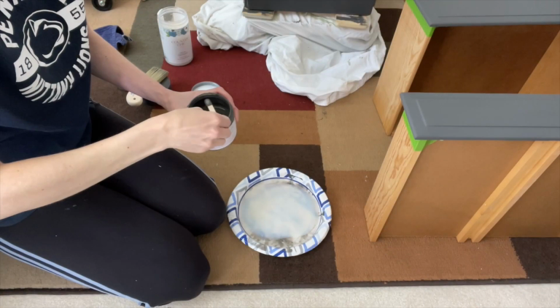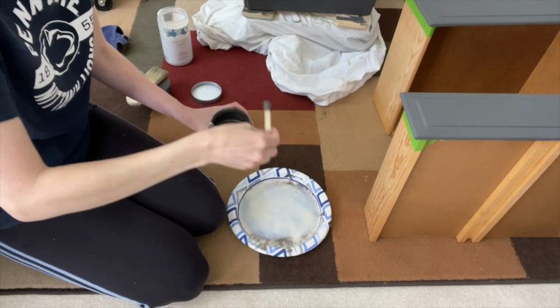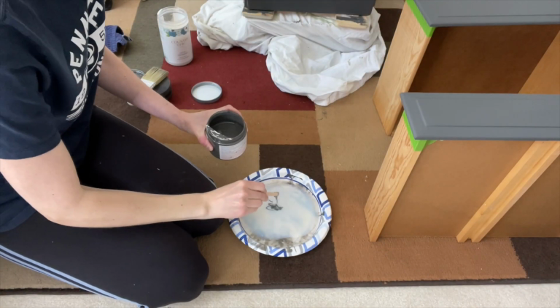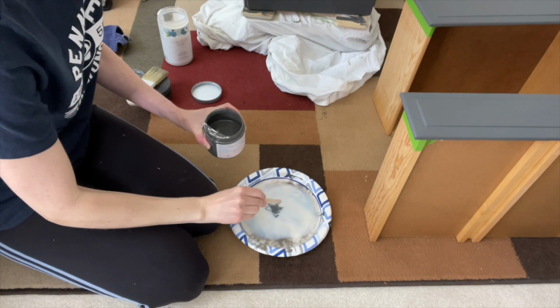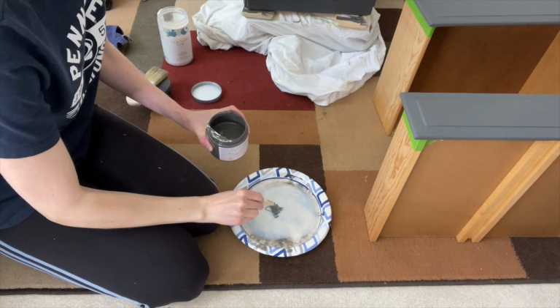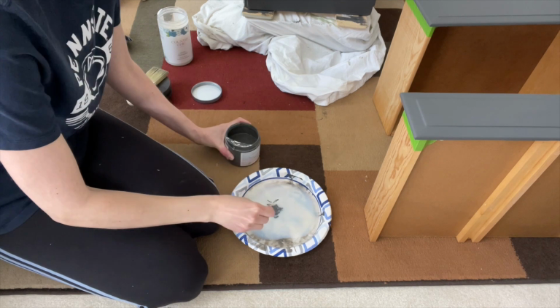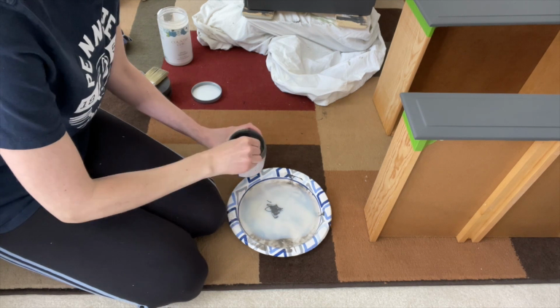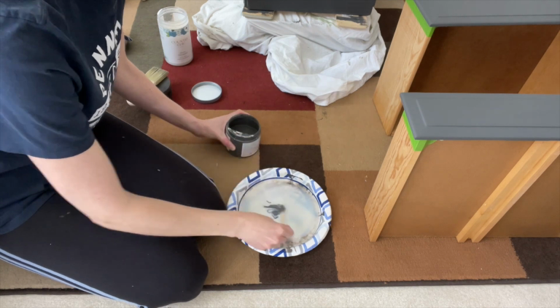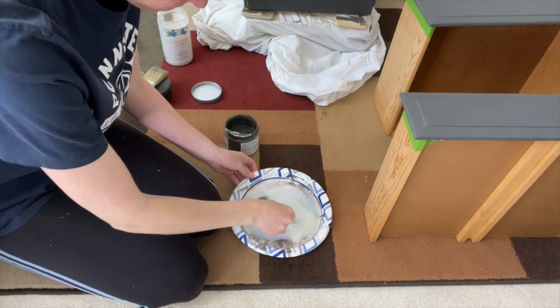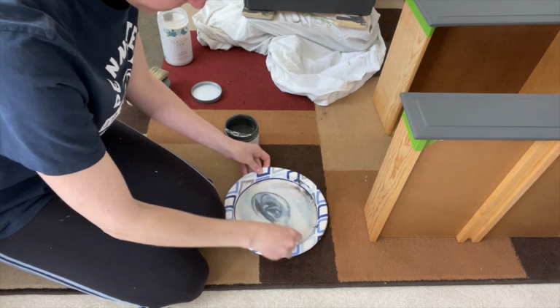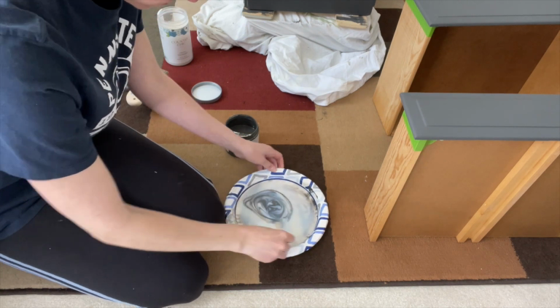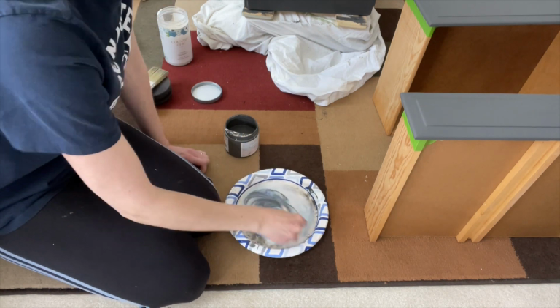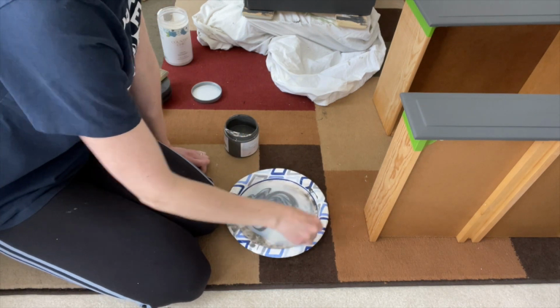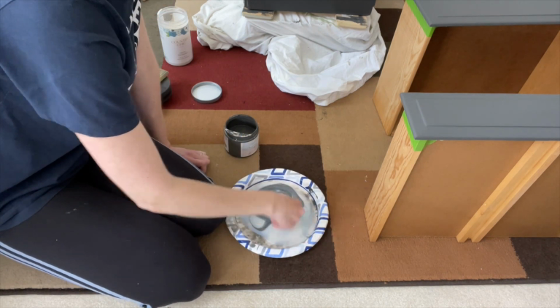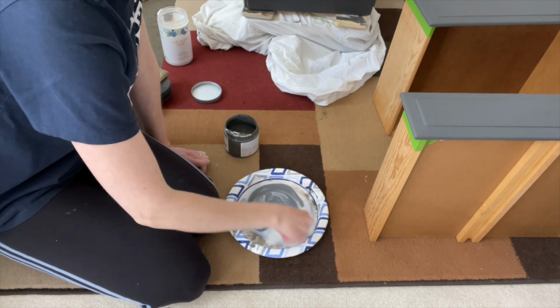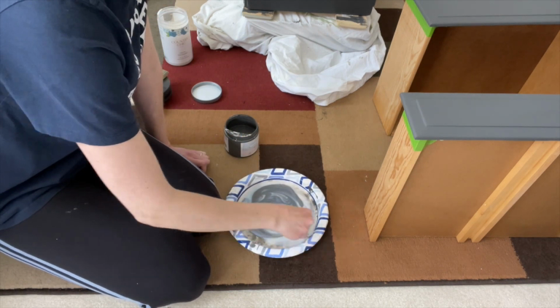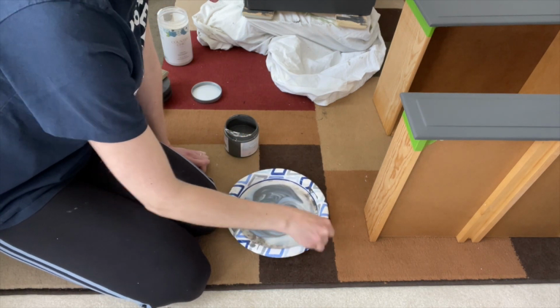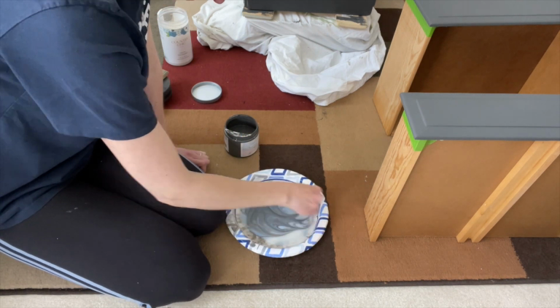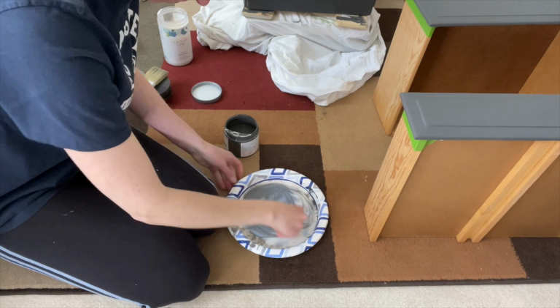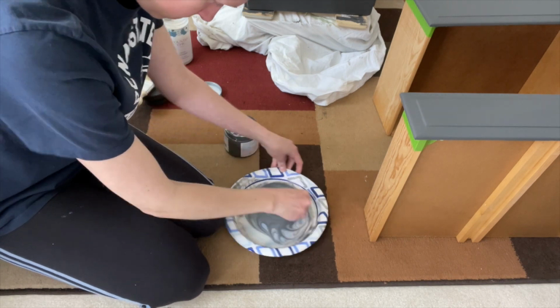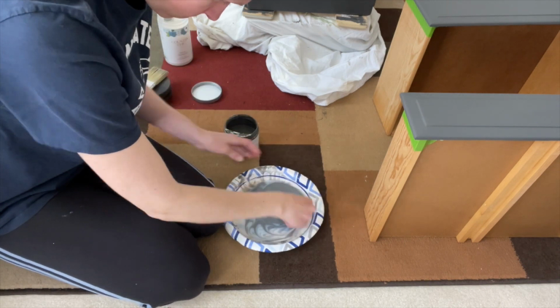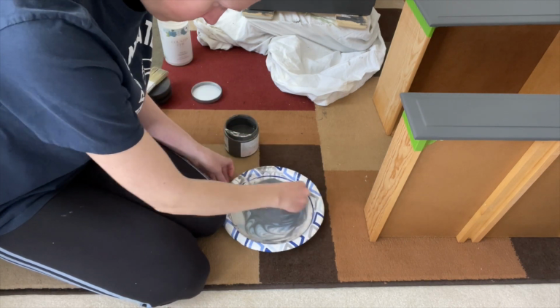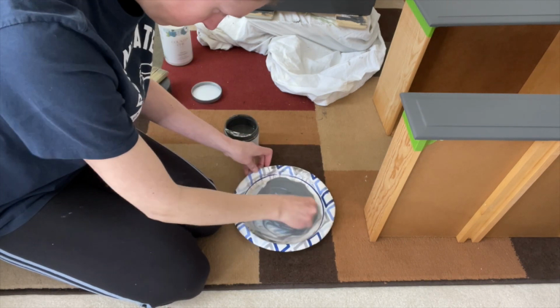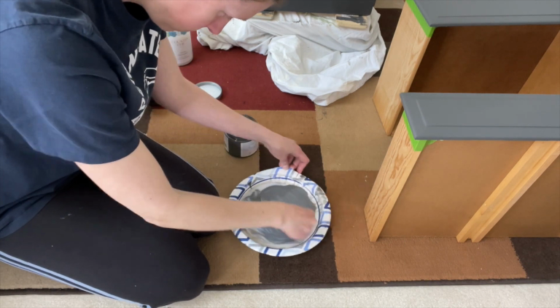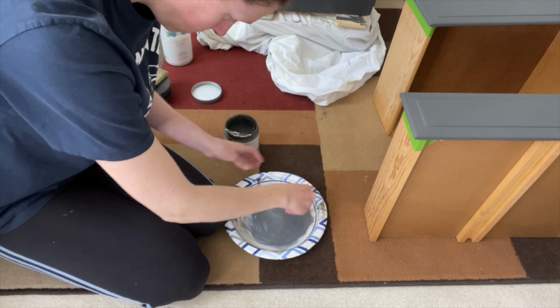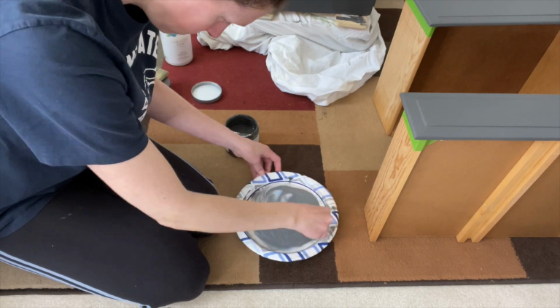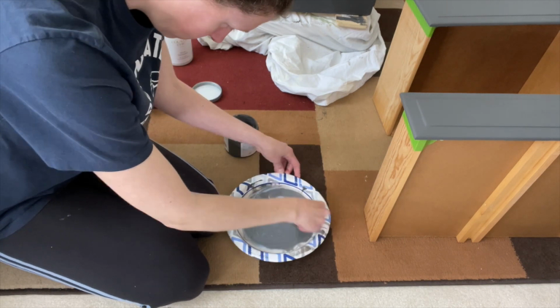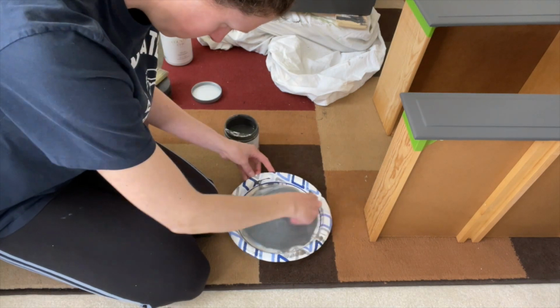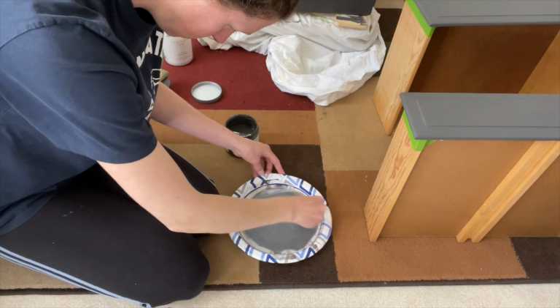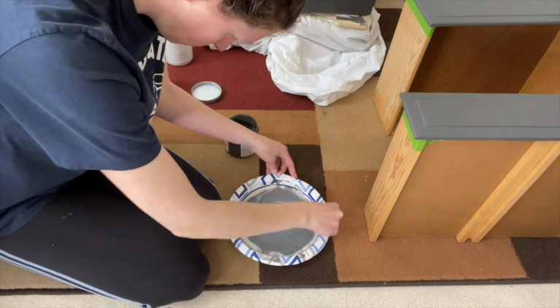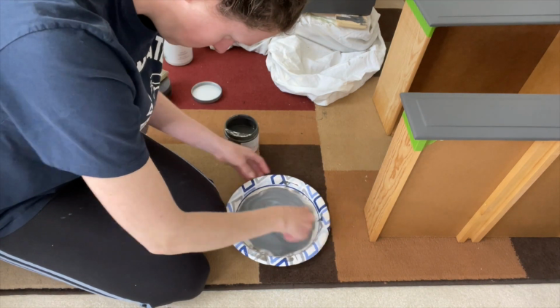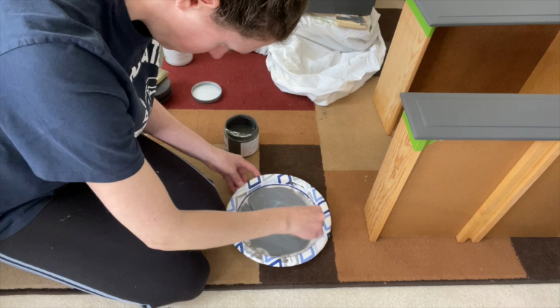Now for the top coat. You know I always like to add a little bit of paint into my clear coat. This is the Country Chic Clear Coat, which is a really durable top coat — good for something that's going to get a lot of use, like bedside tables.